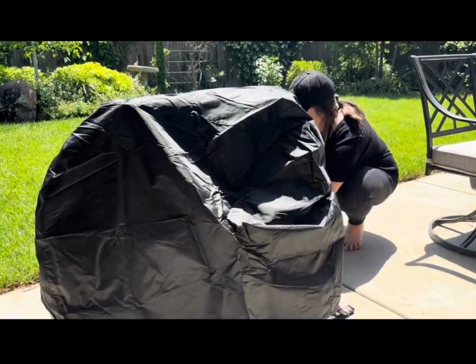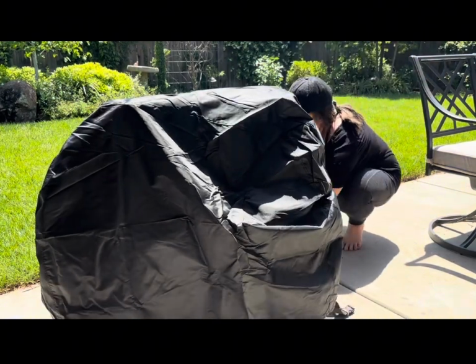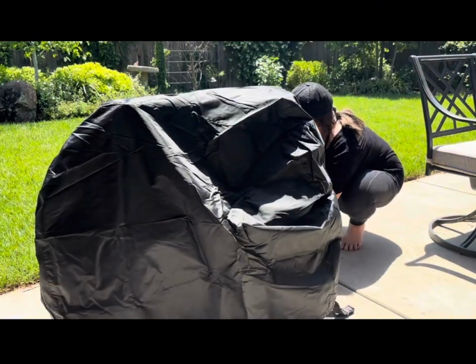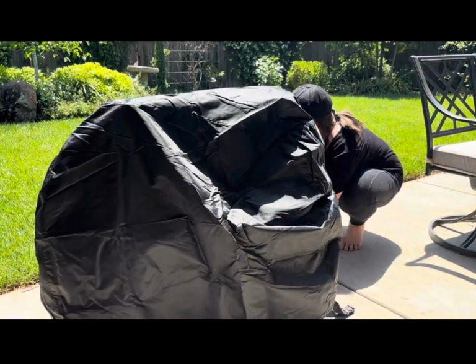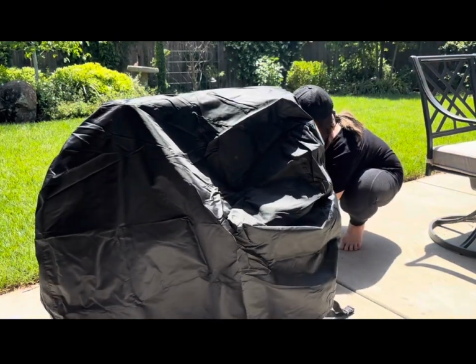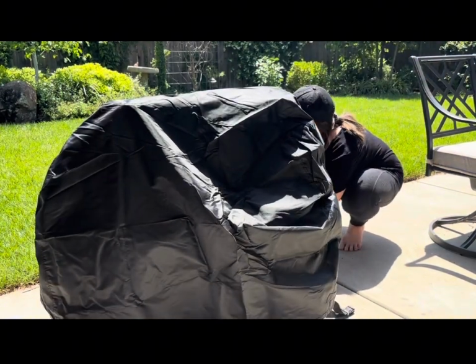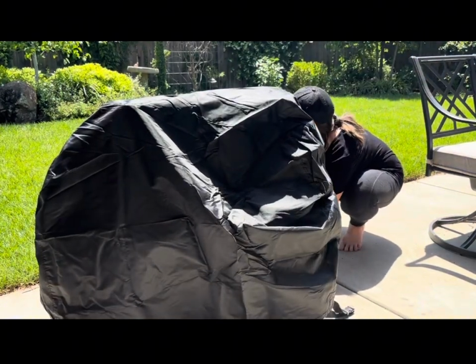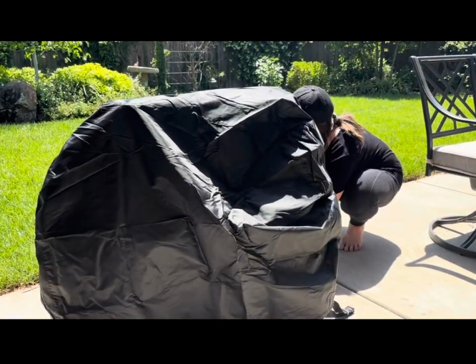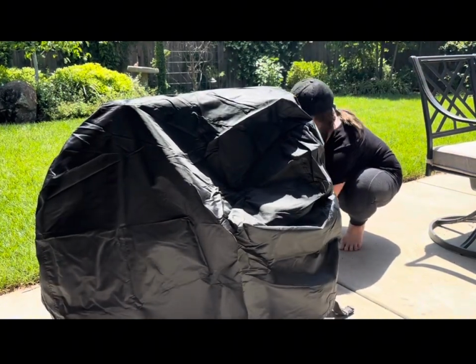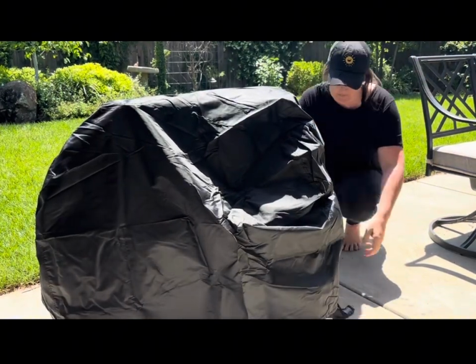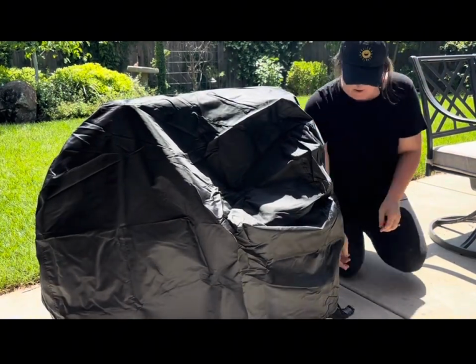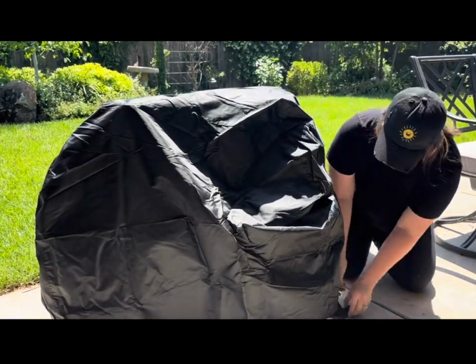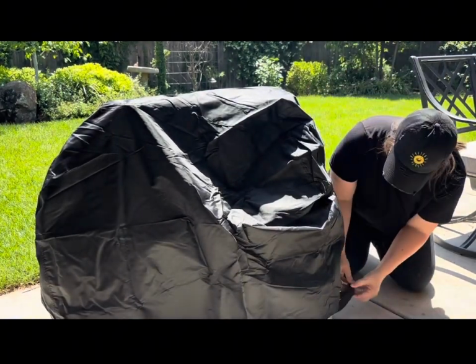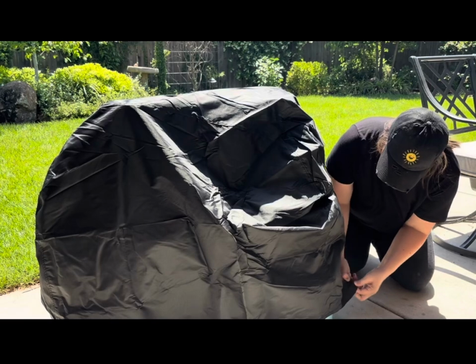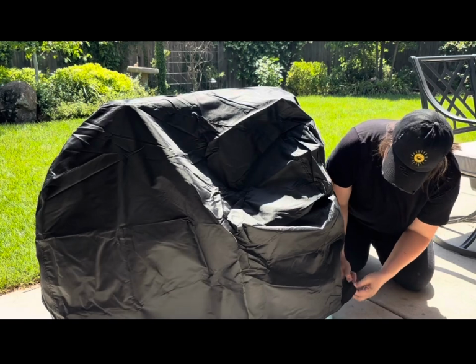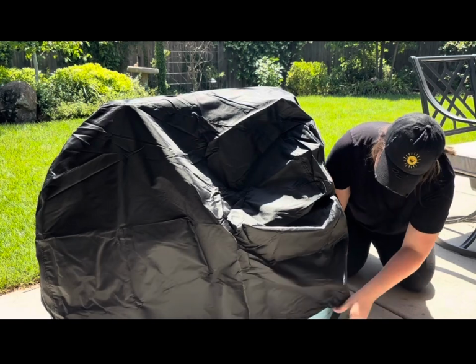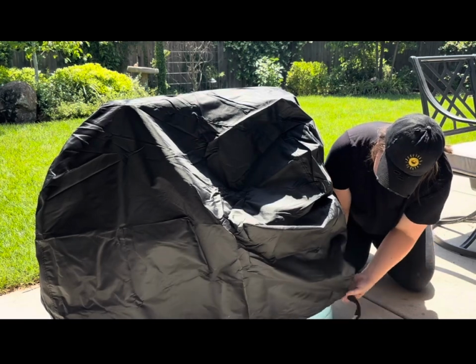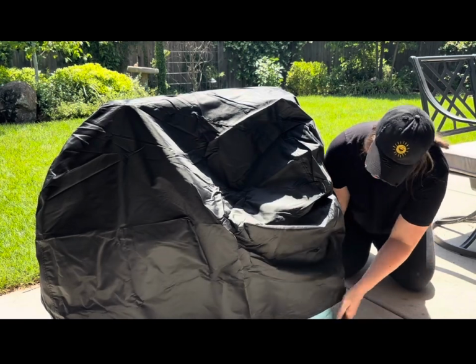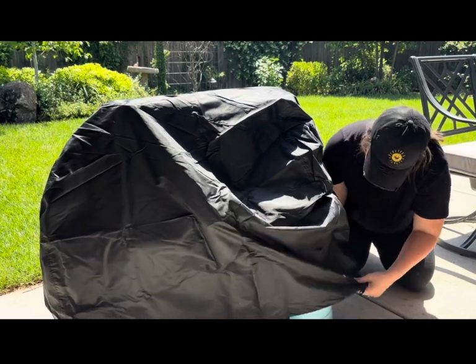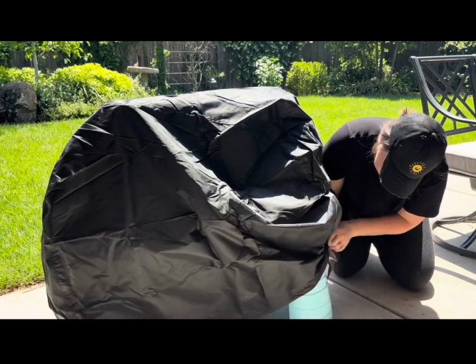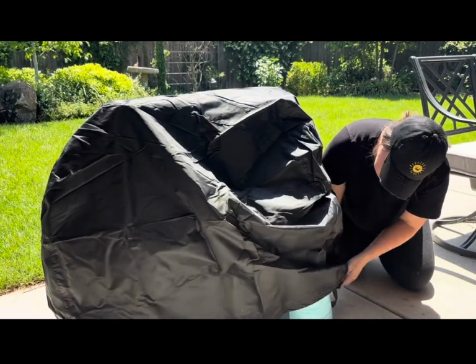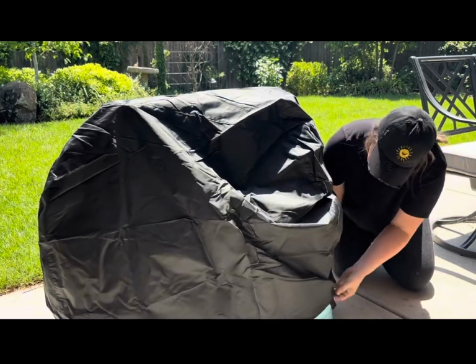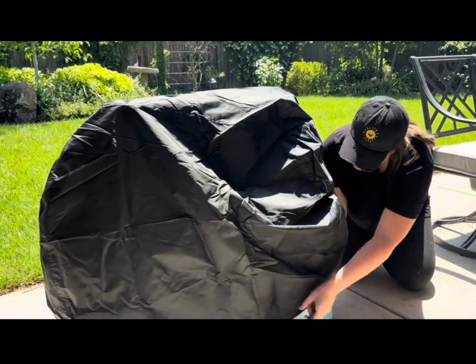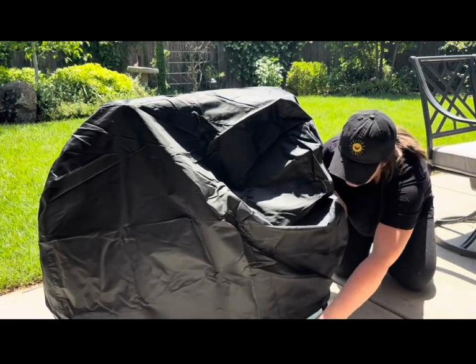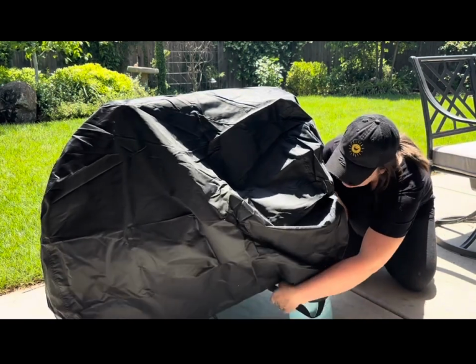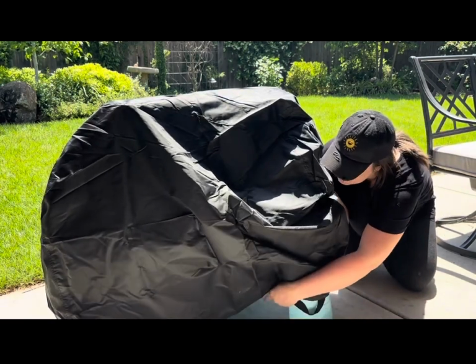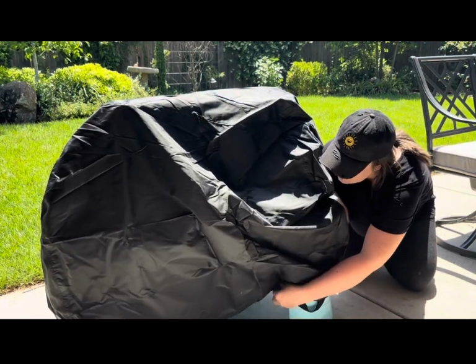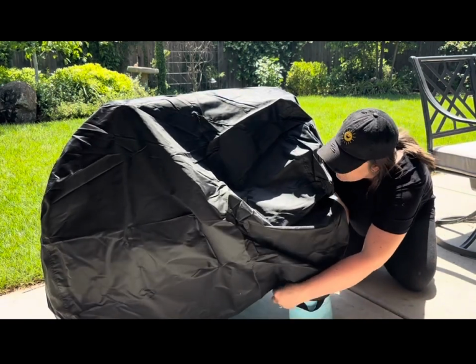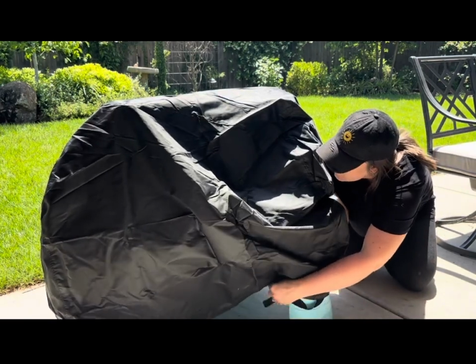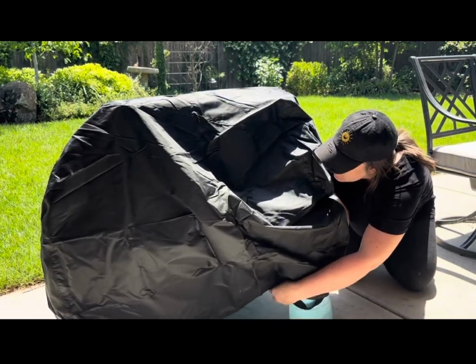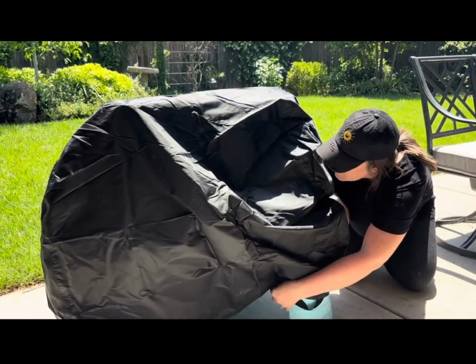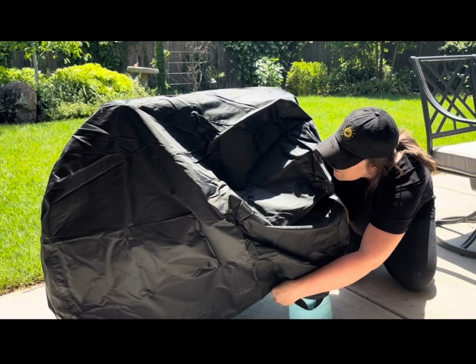It also has an adjusting drawstring rope, and it does have two carrying handles on each side if you needed to pick it up and move it.